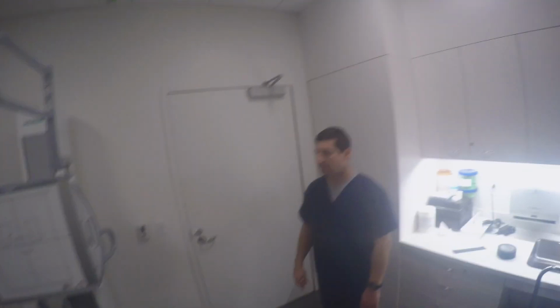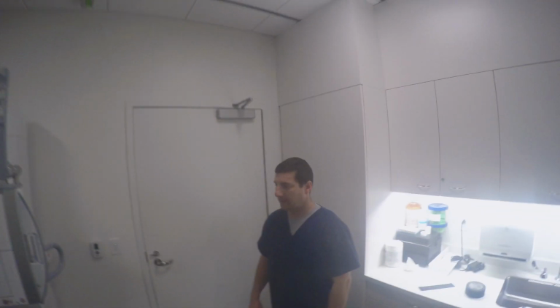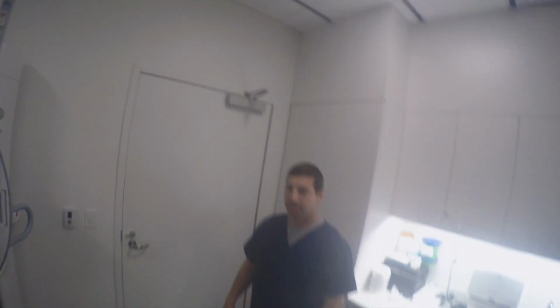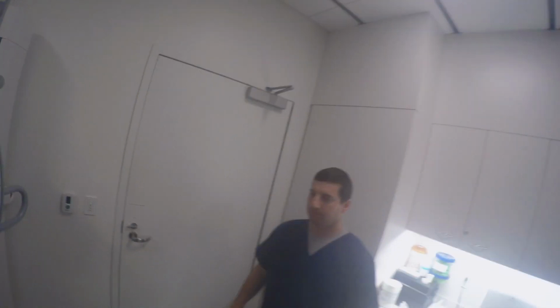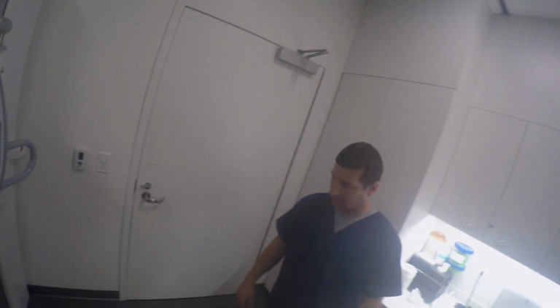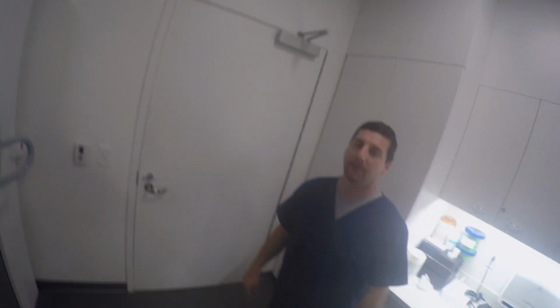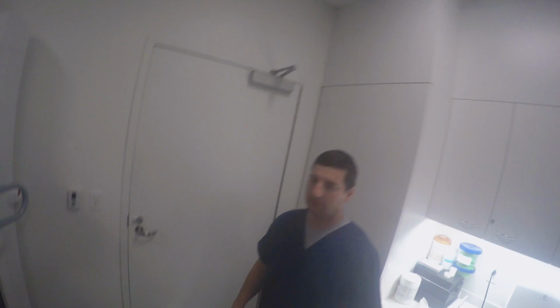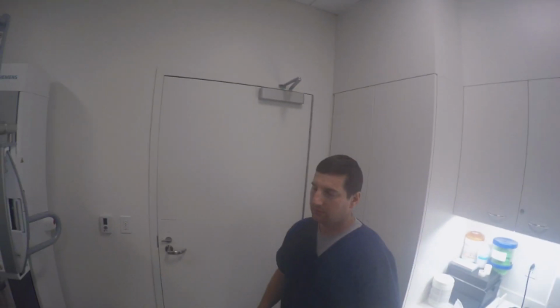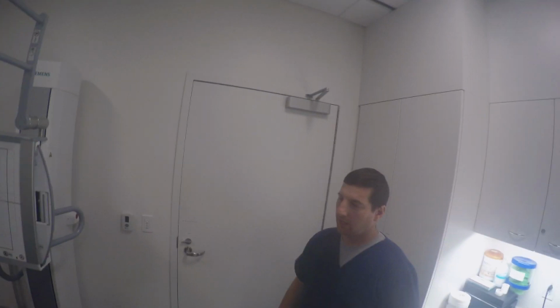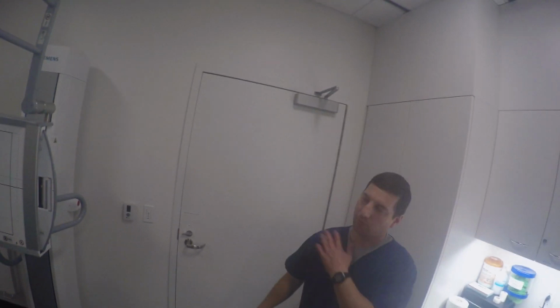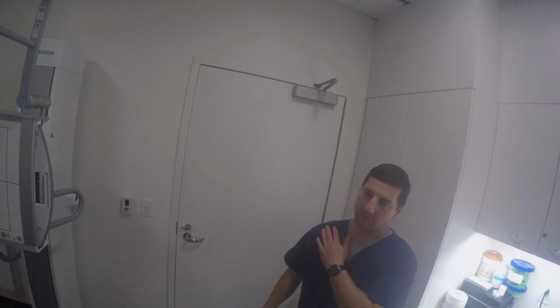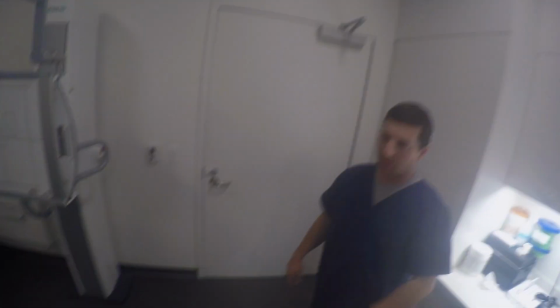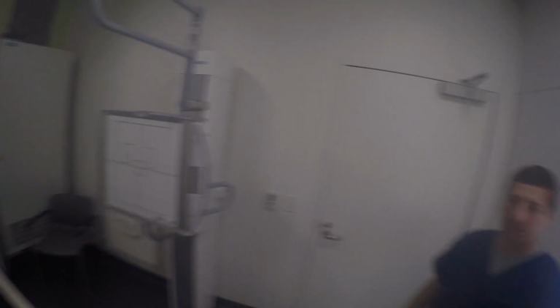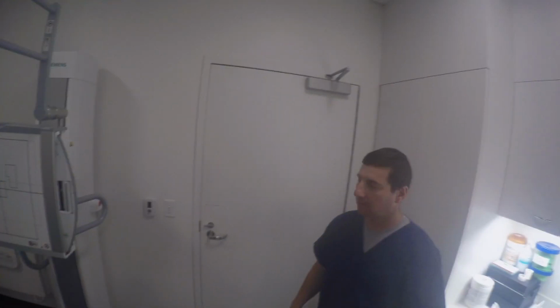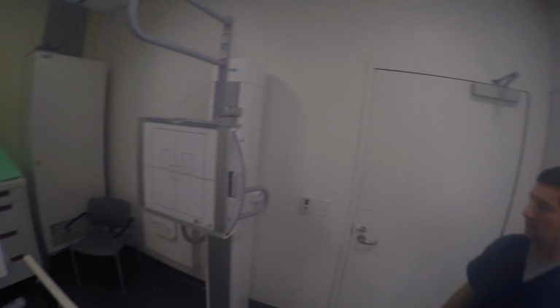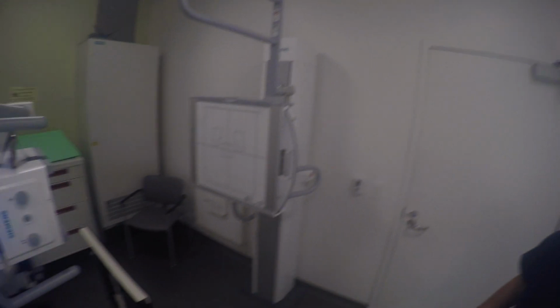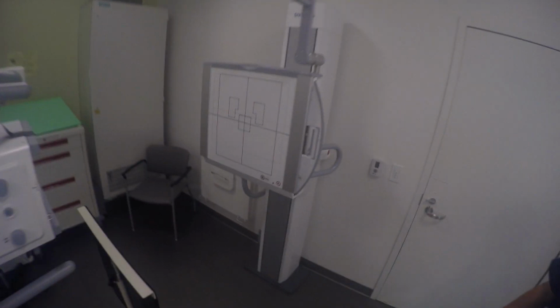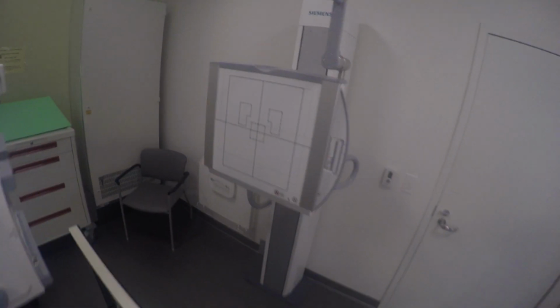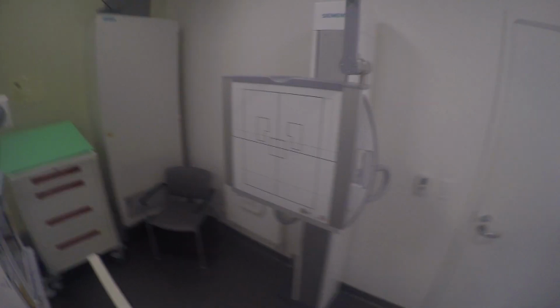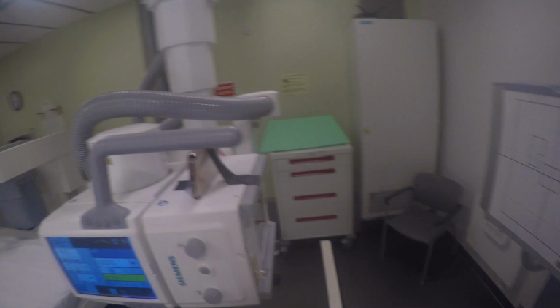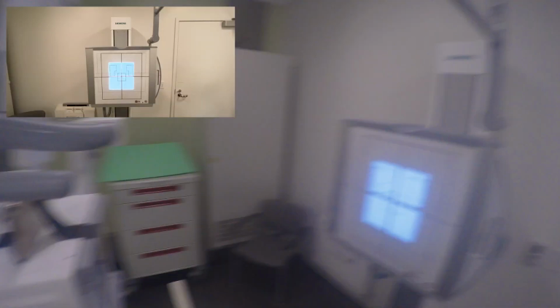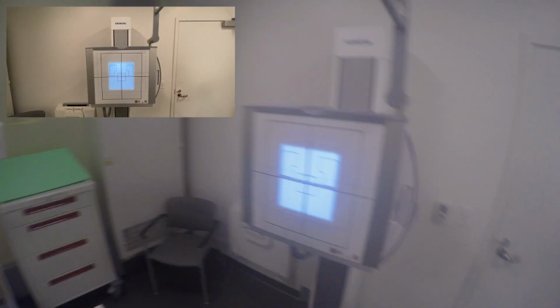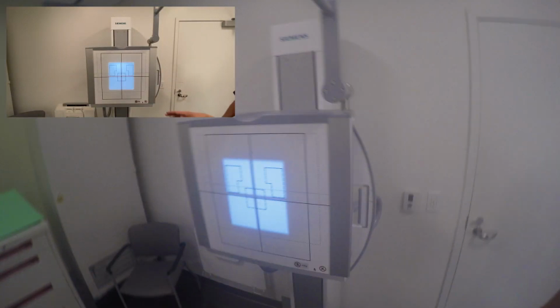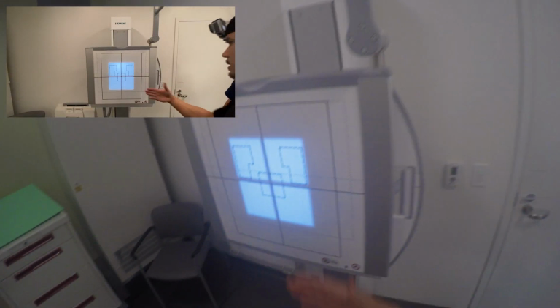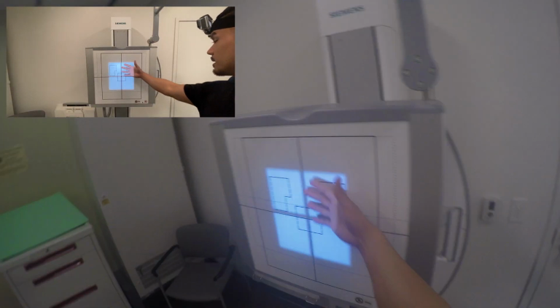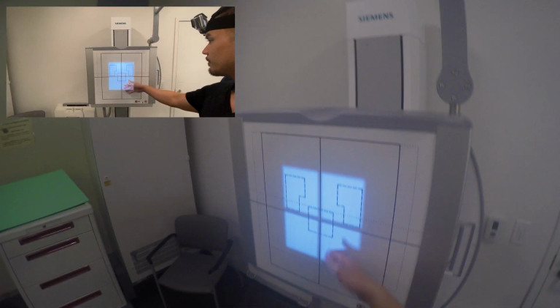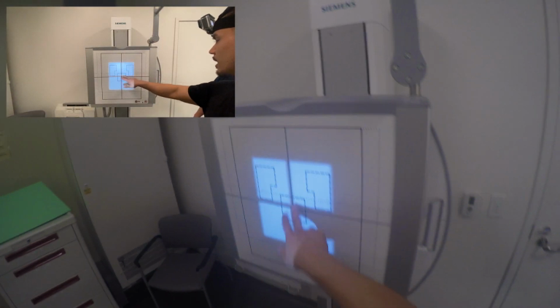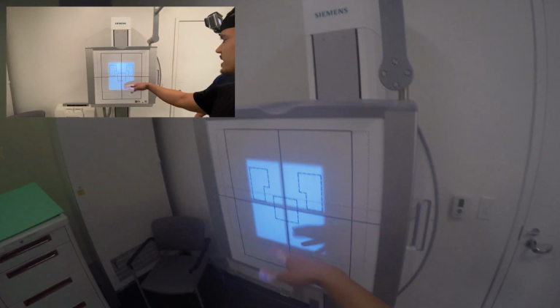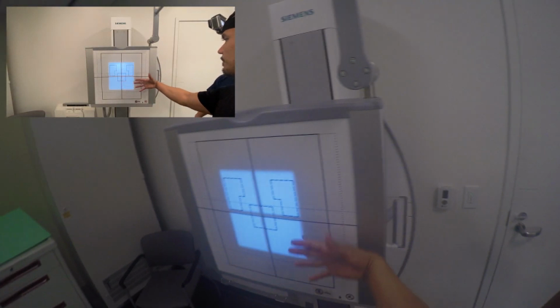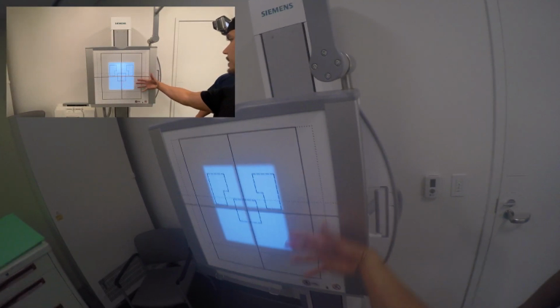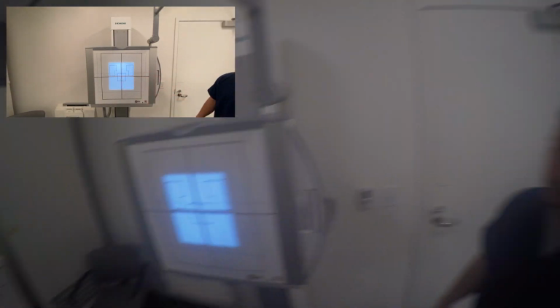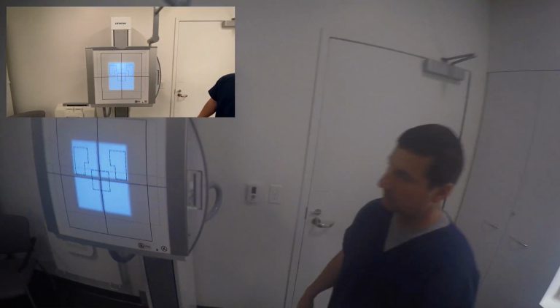Alright, so we're looking at your shoulder, correct? Yes. Which side are we looking at? Right shoulder. Okay, that's what we have here. Alright, great. So we're going to have you stand over here. Your right shoulder is going to be in this light field here in that cross. Your back is going to be against that board, okay?